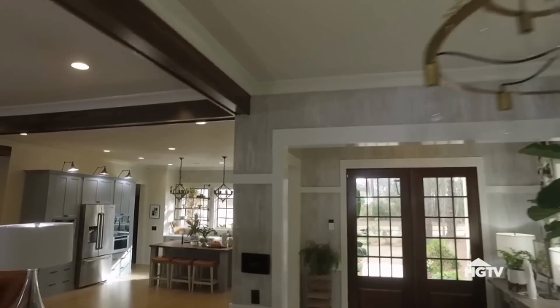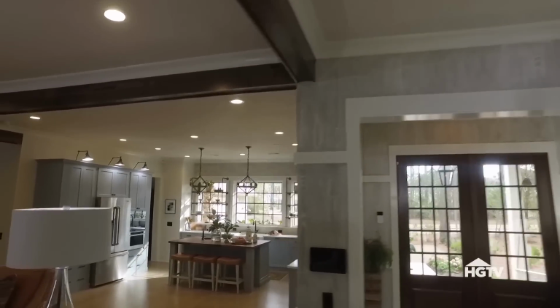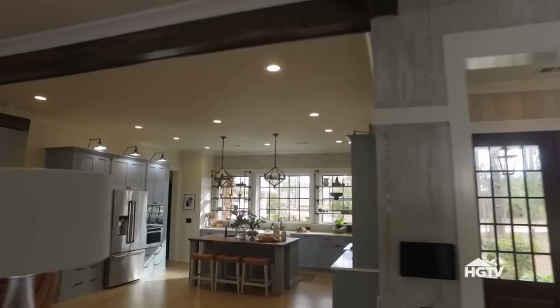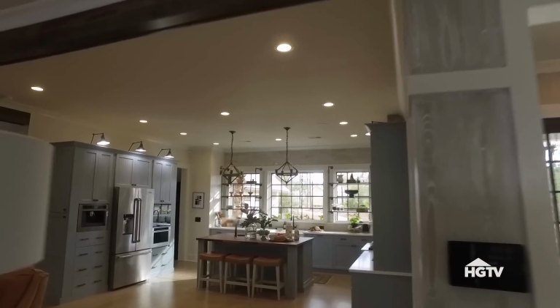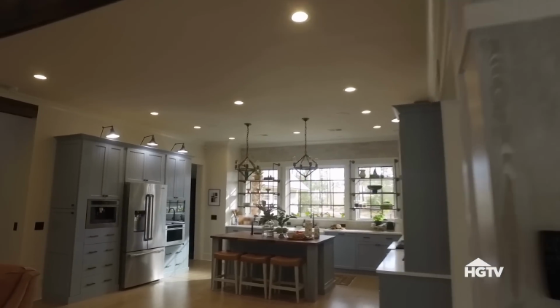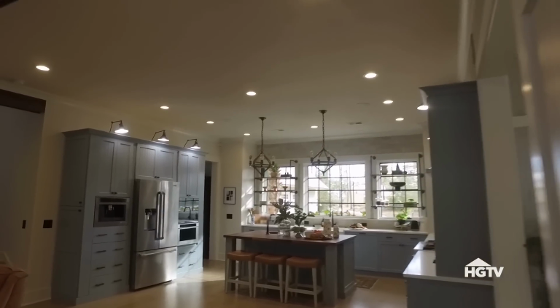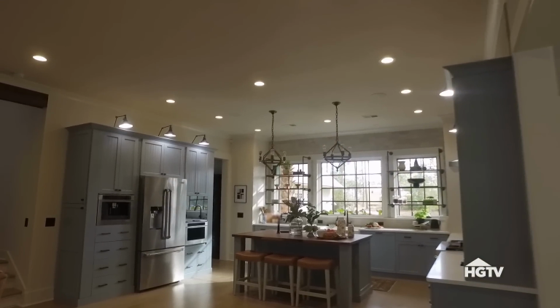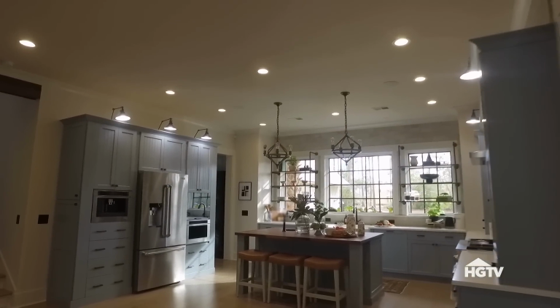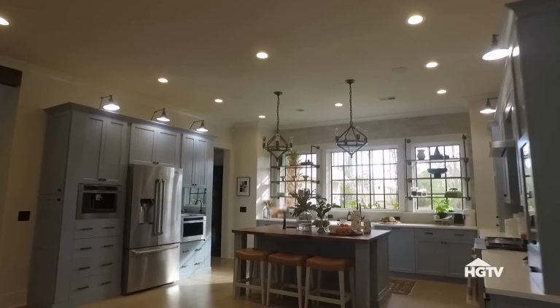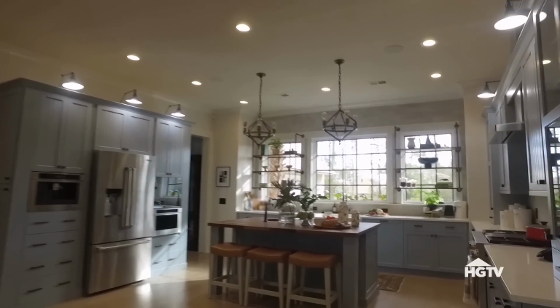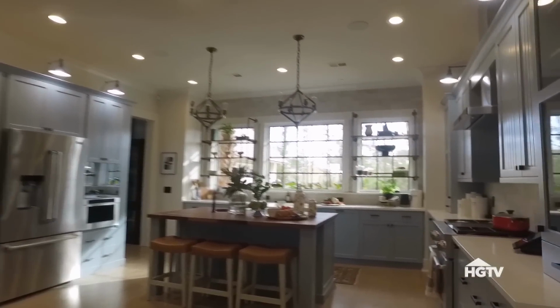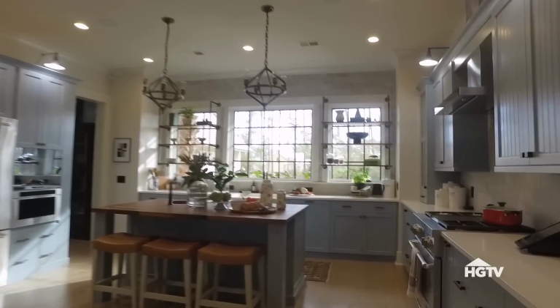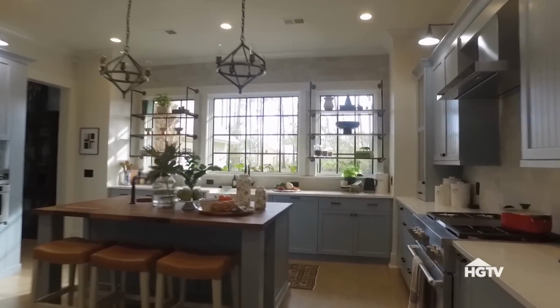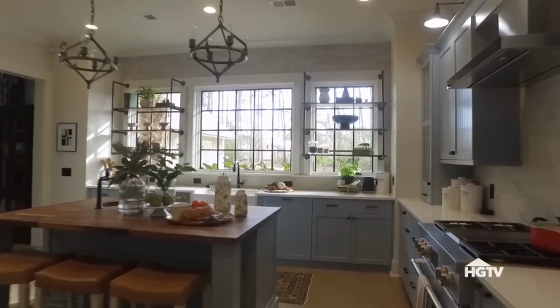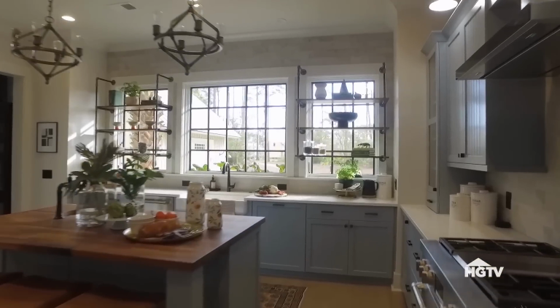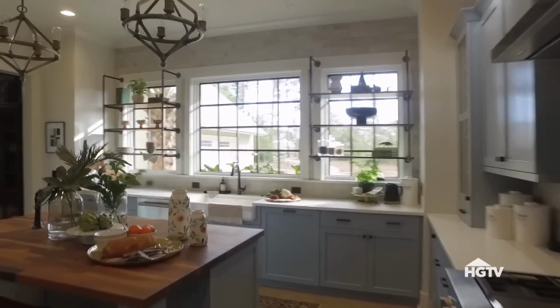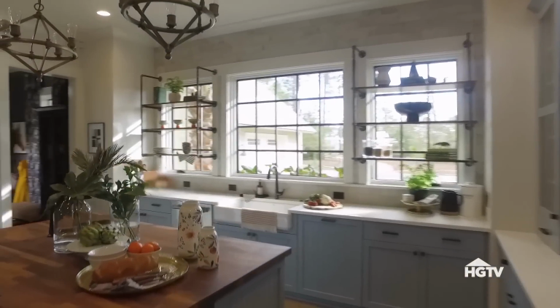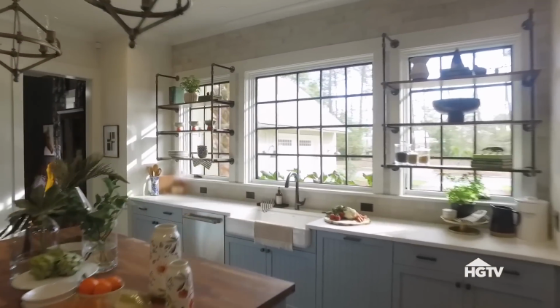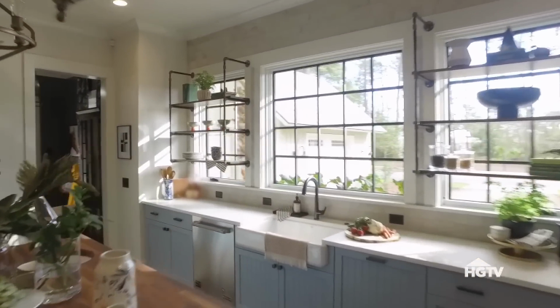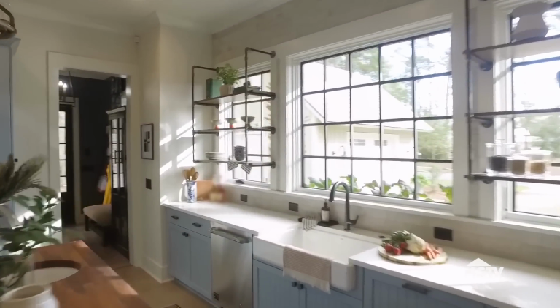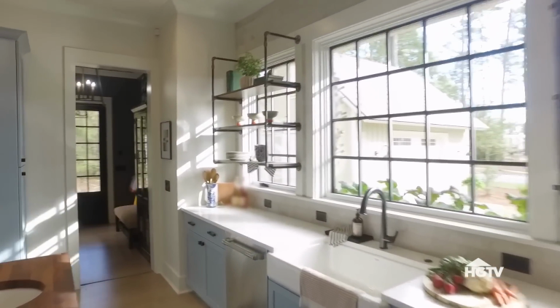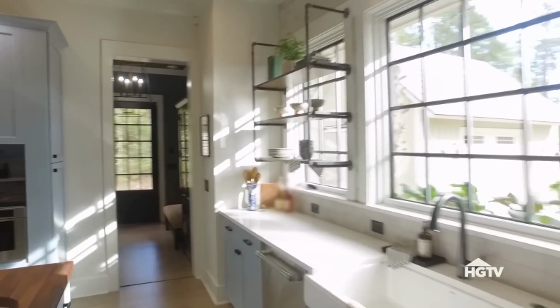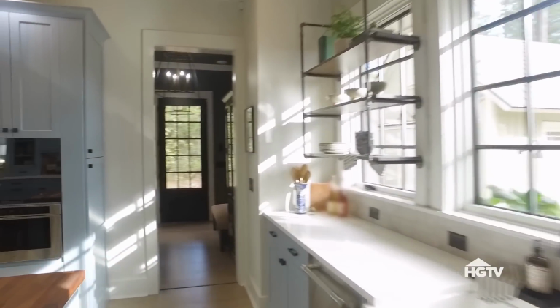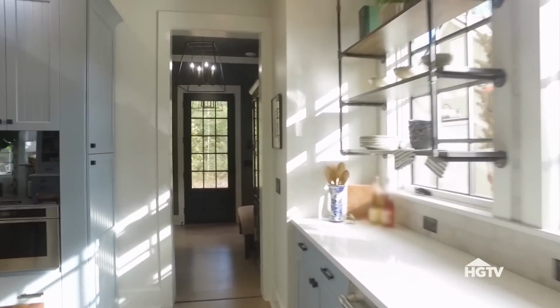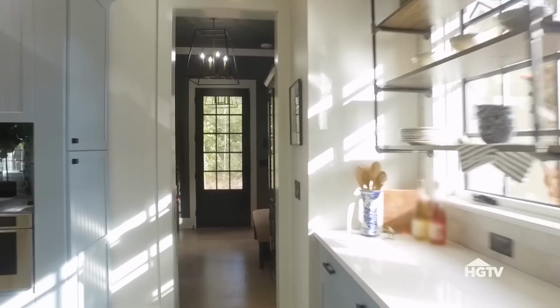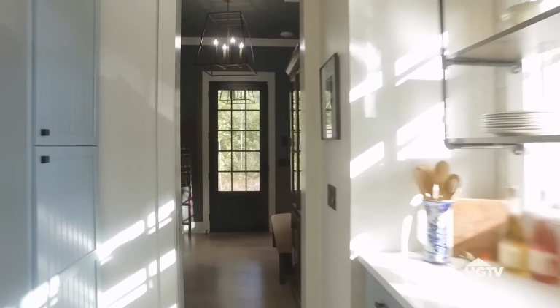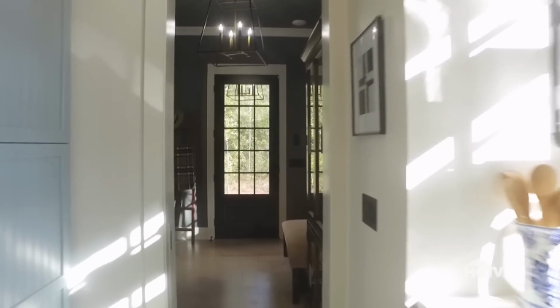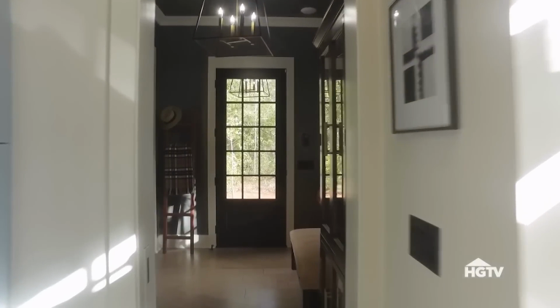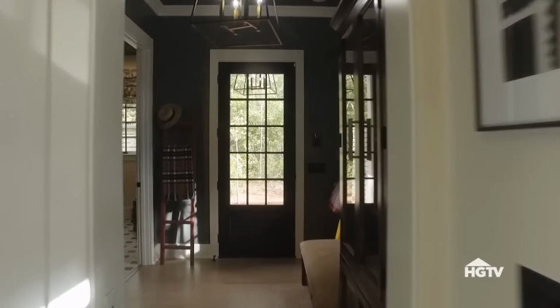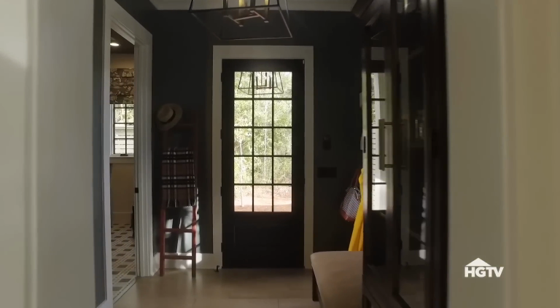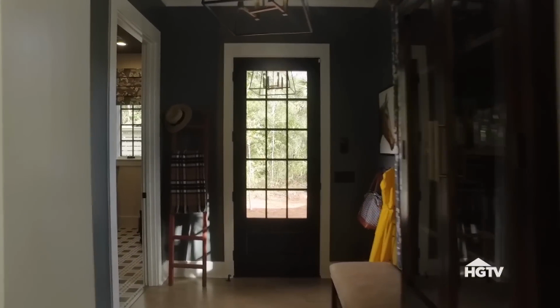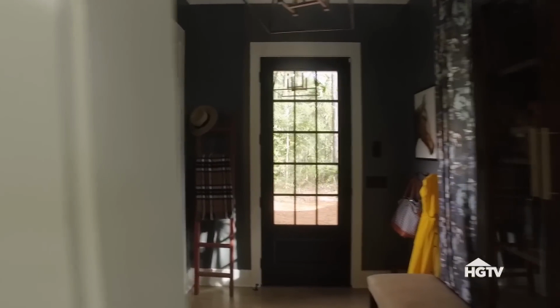Next is the kitchen, which is my take on classic Southern style. There's tons of storage in these beadboard cabinets and custom floating shelves that add some rustic flare in here. Off the kitchen is a stylish mudroom and a laundry space.